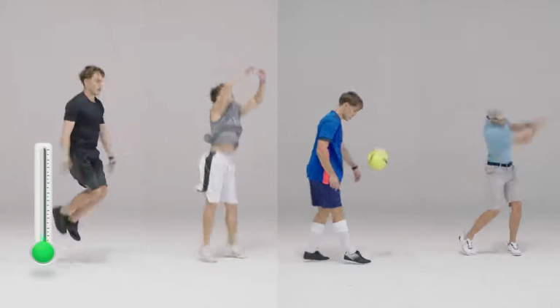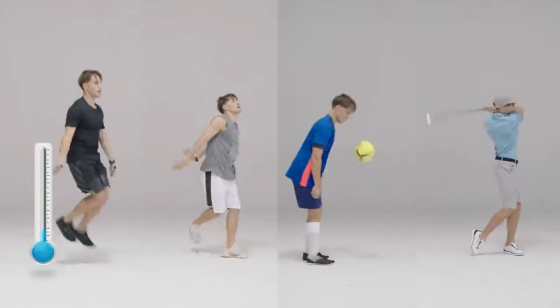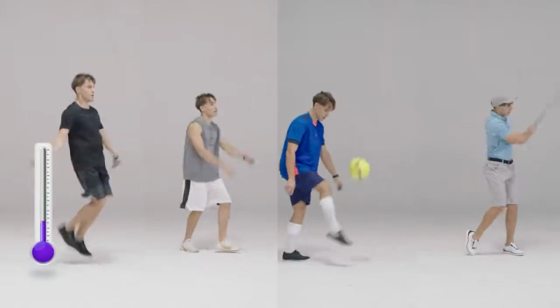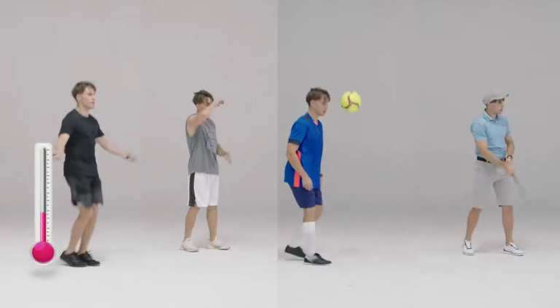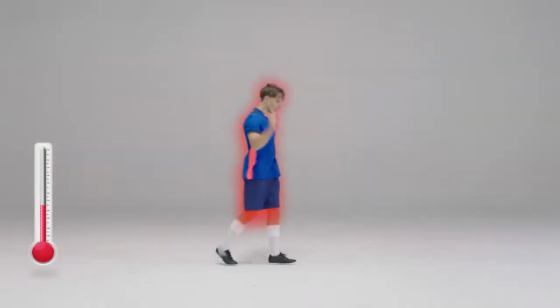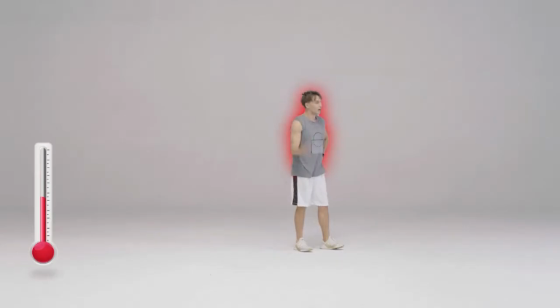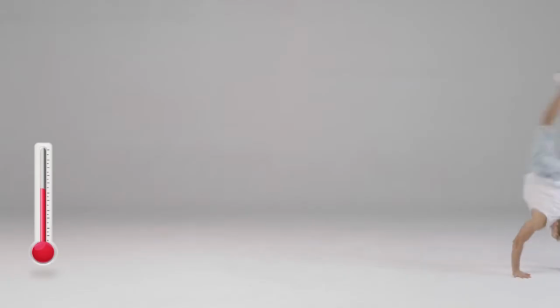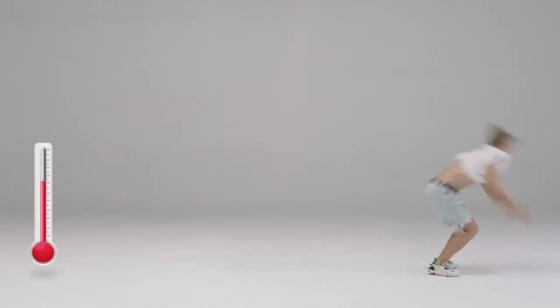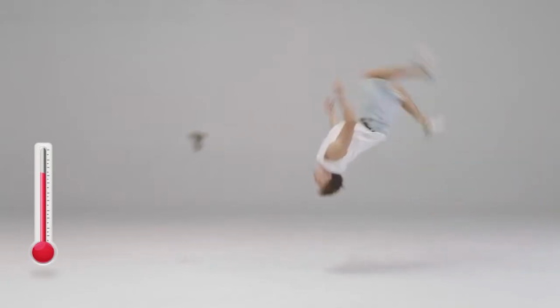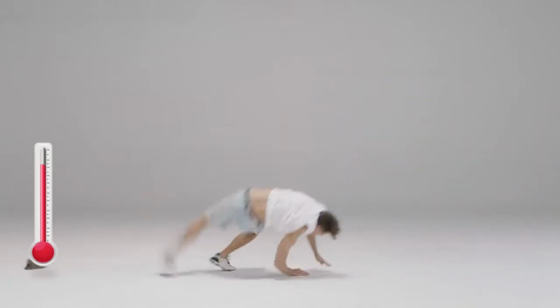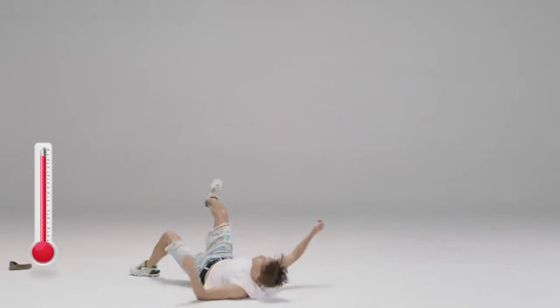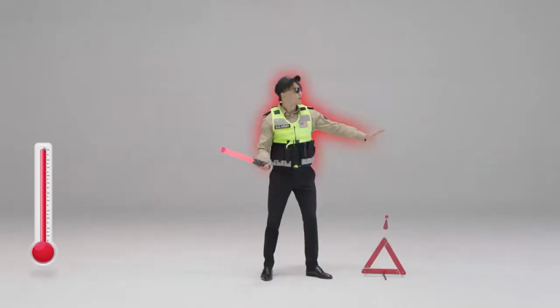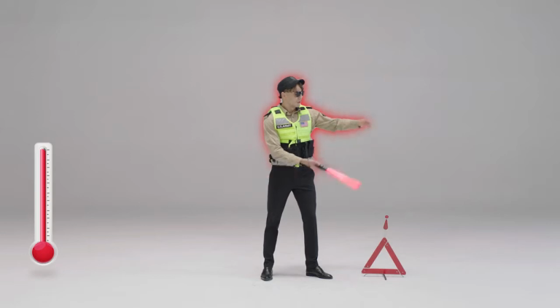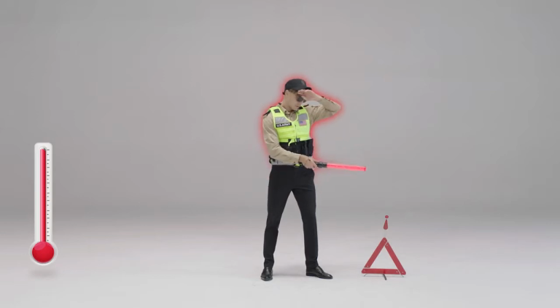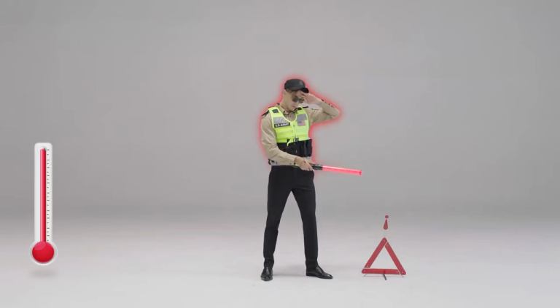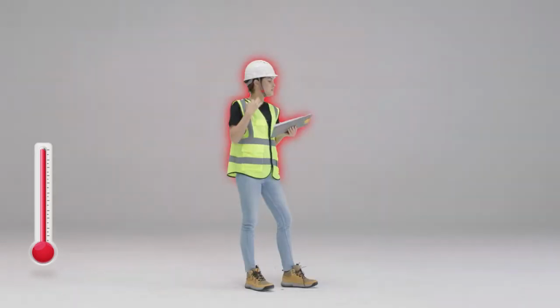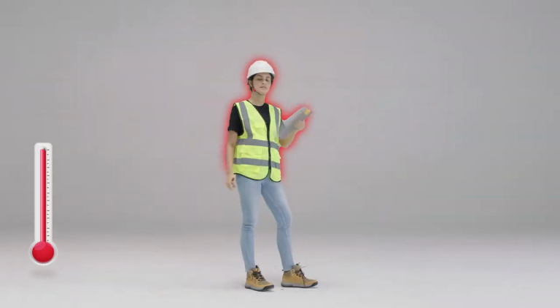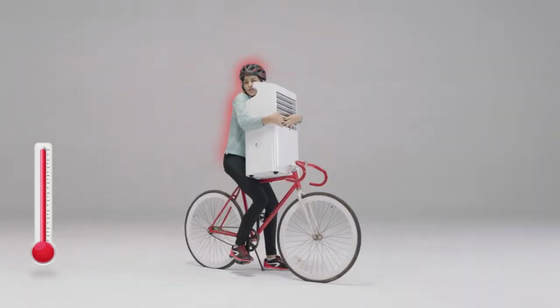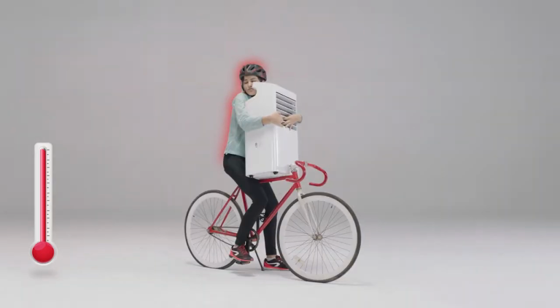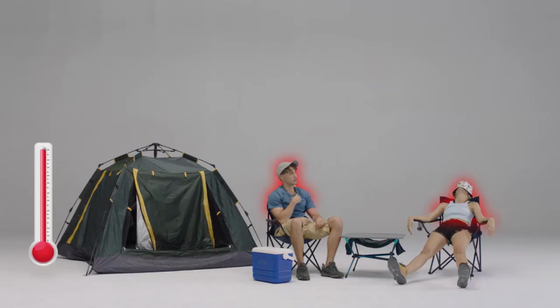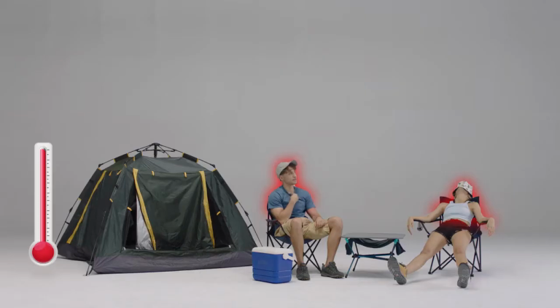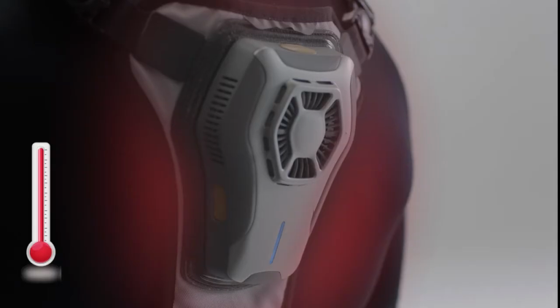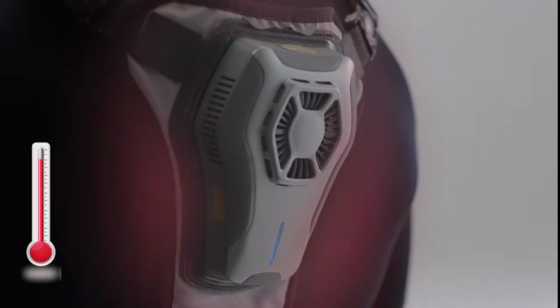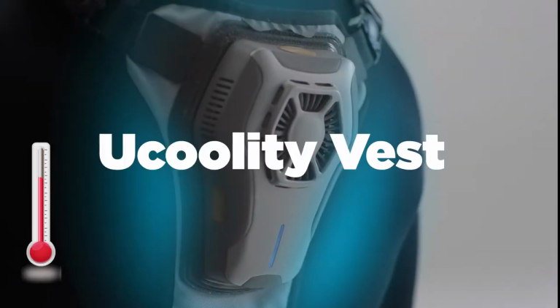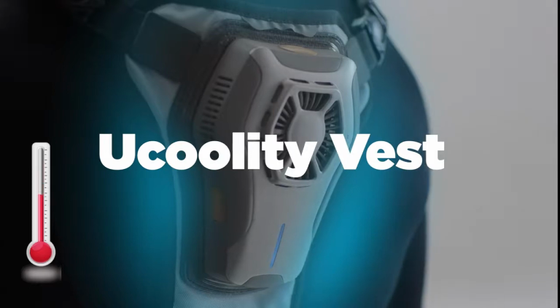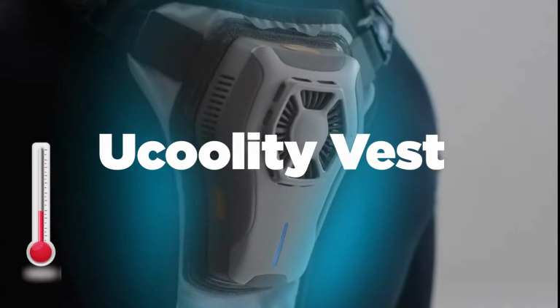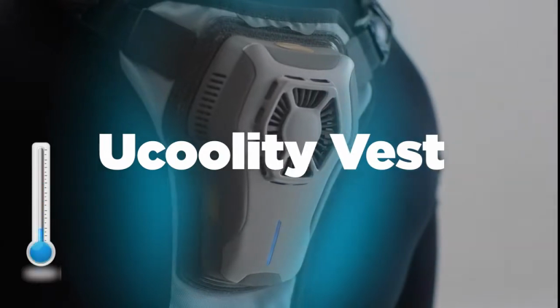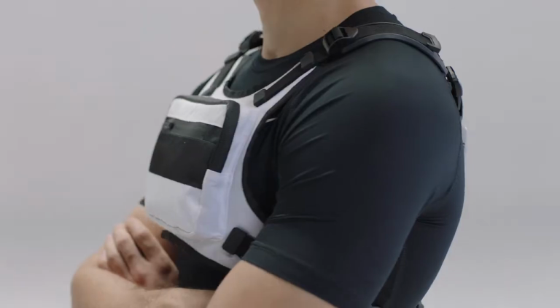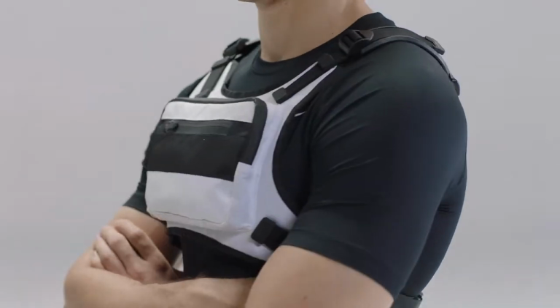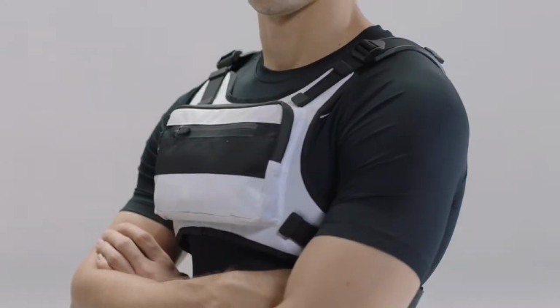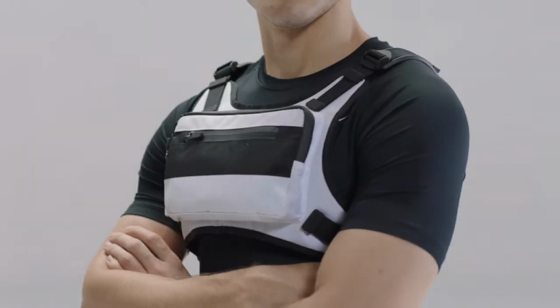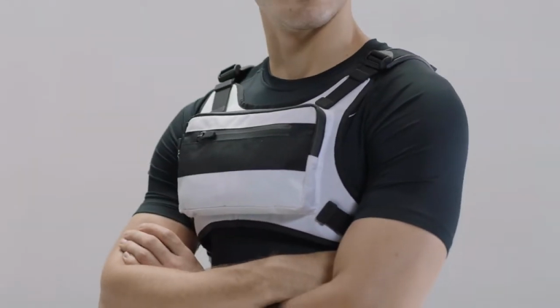Temperature keeps rising due to global warming and climate change. The temperature nowadays is higher than ever. Introducing U-Coolity — a brand new wearable air conditioner vest.